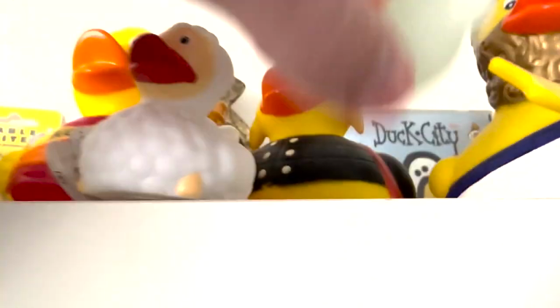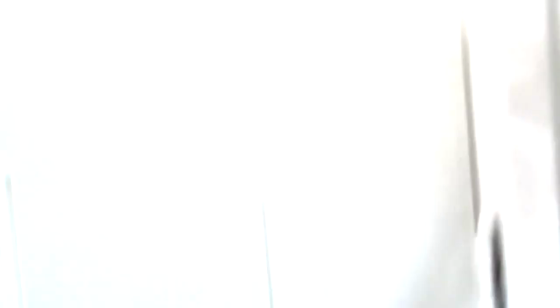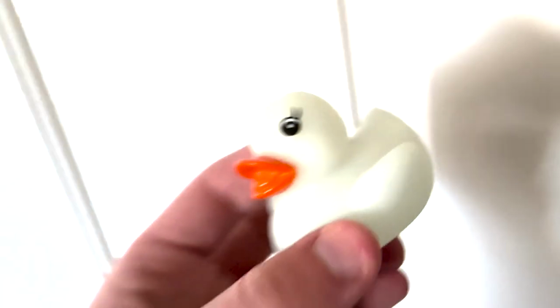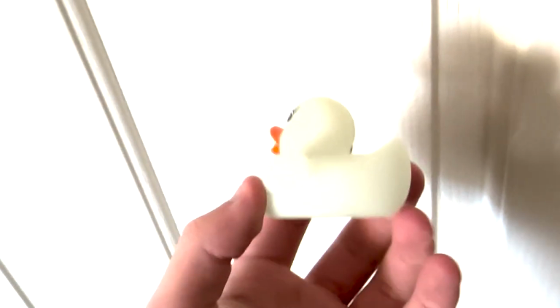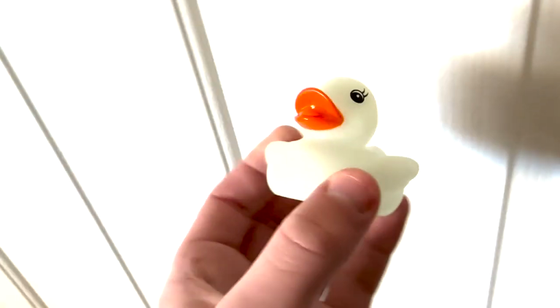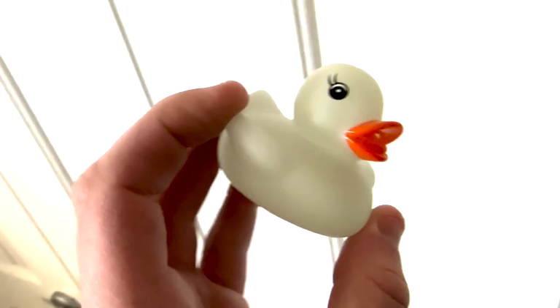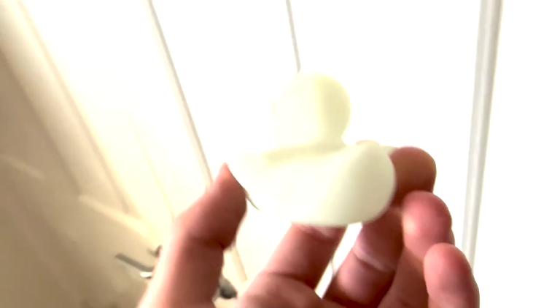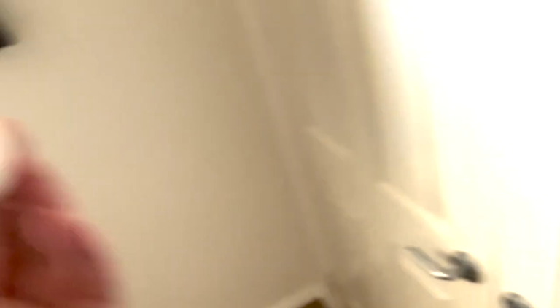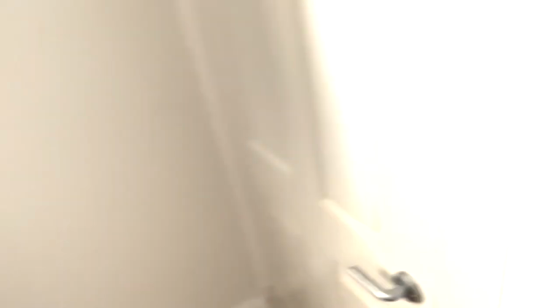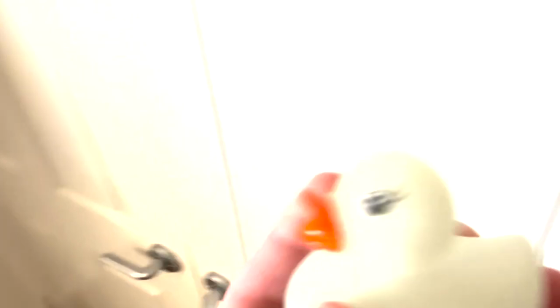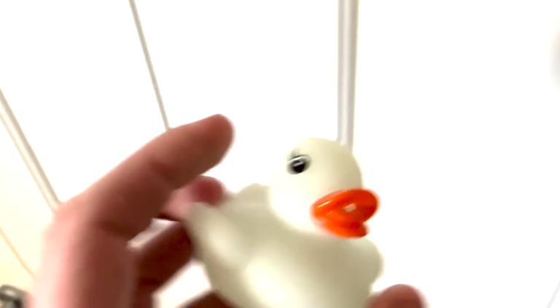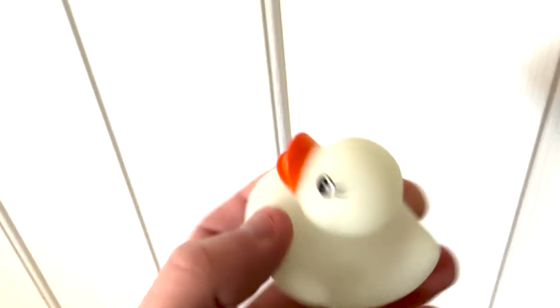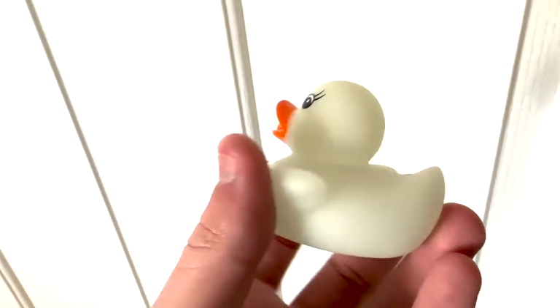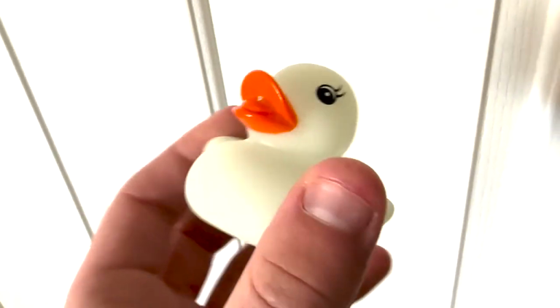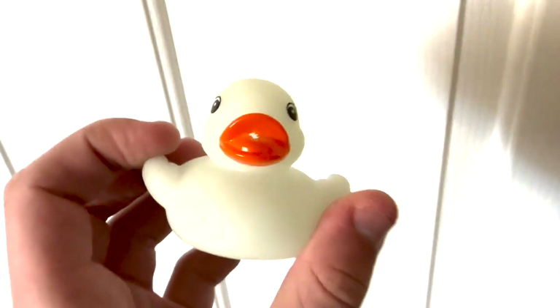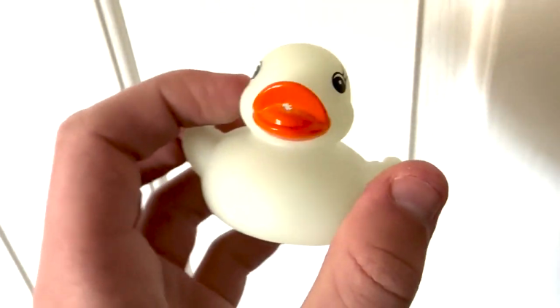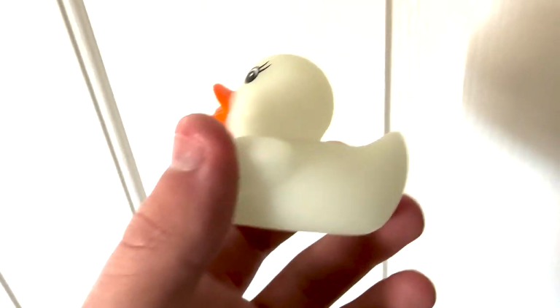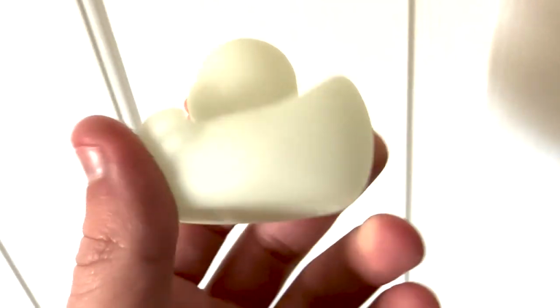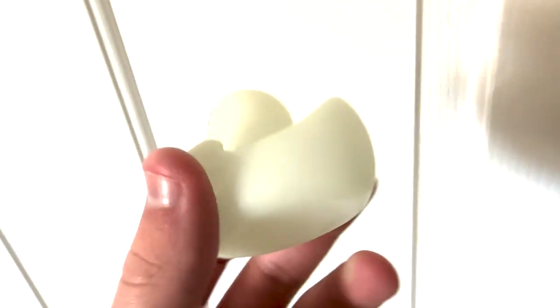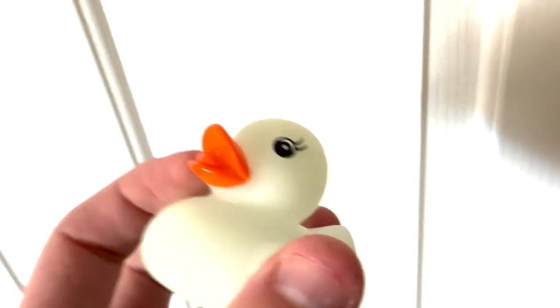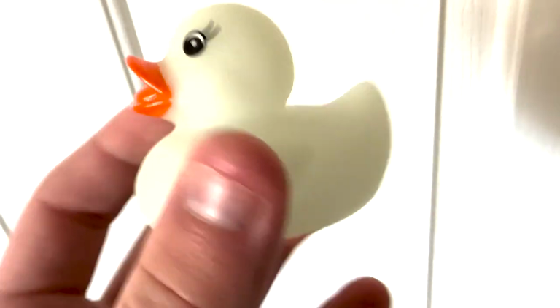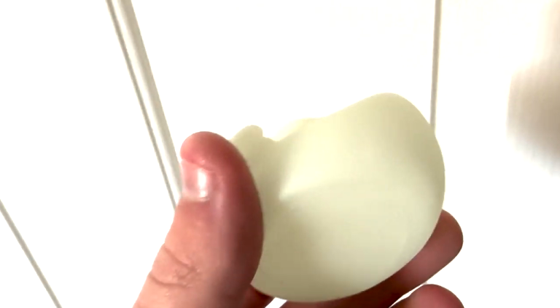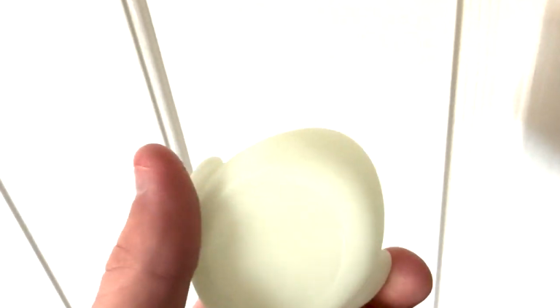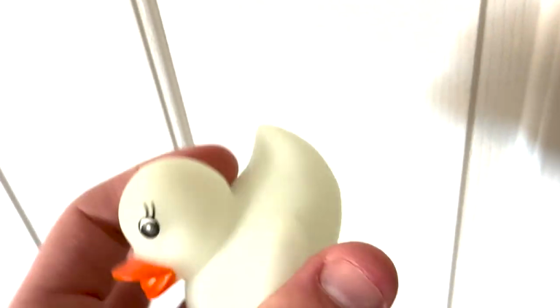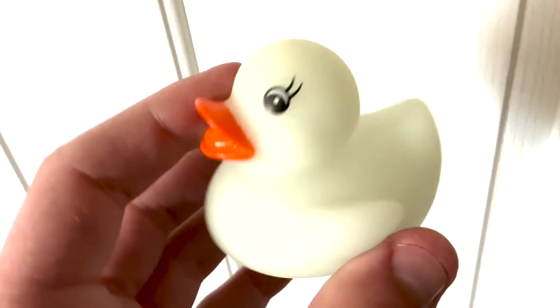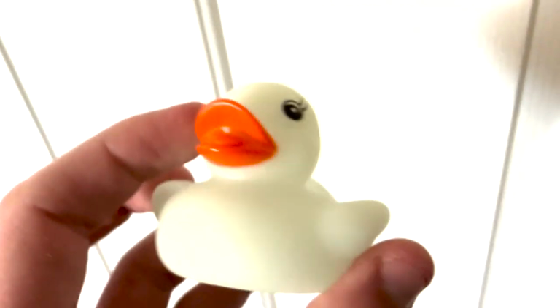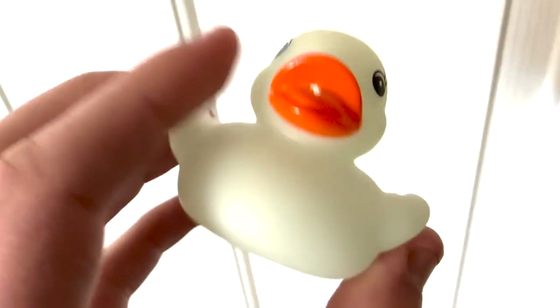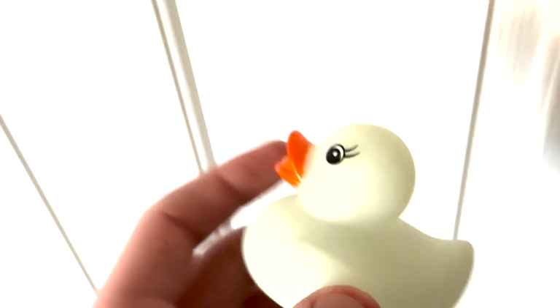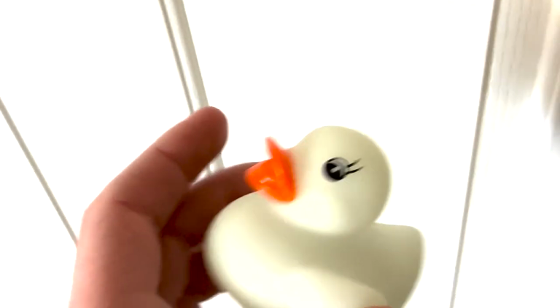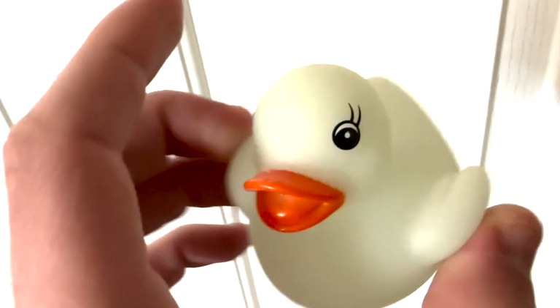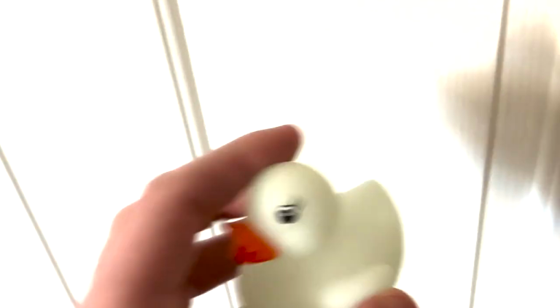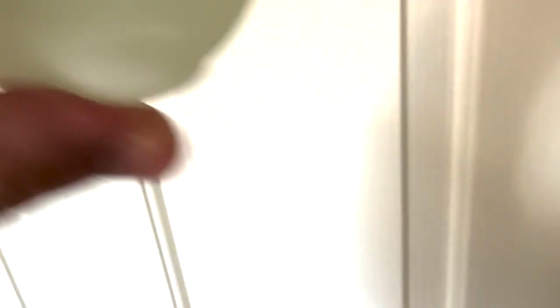This is a glow-in-the-dark rubber duck. Obviously it's light out right now so I can't really show you, but if you turned the lights off this thing would glow. It's very cool, and I have it at the front because when I turn my lights off to go to bed, this thing just glows in the dark.